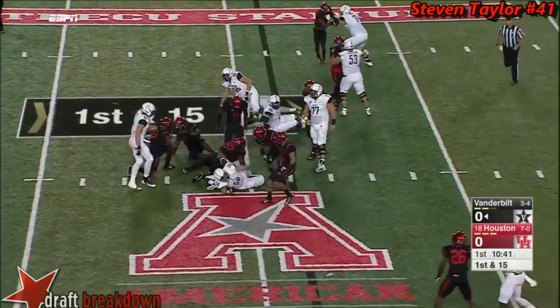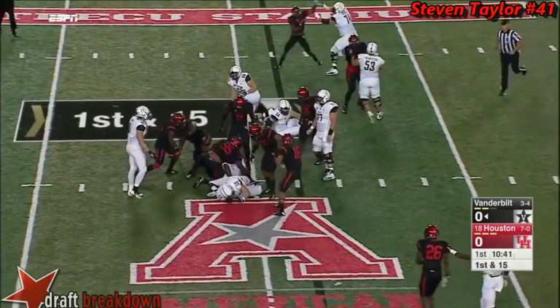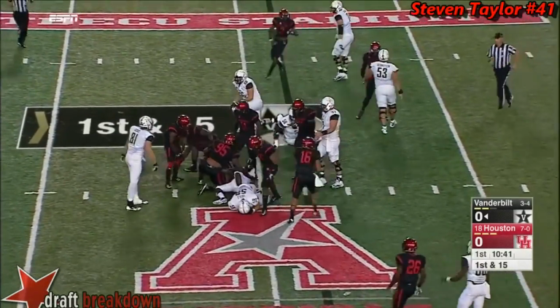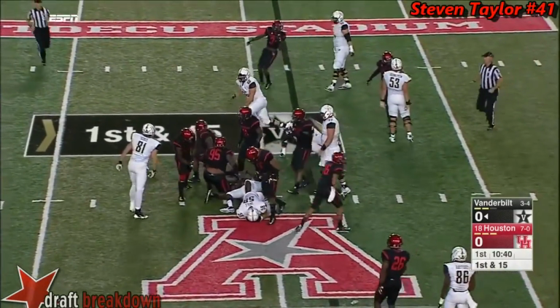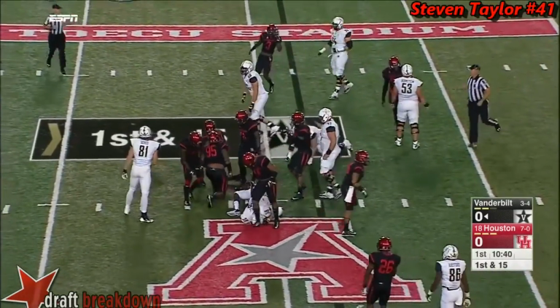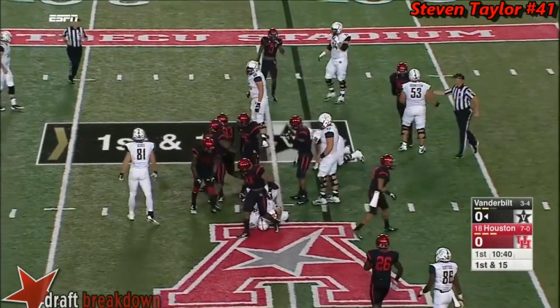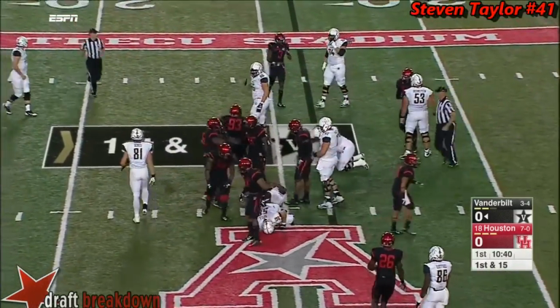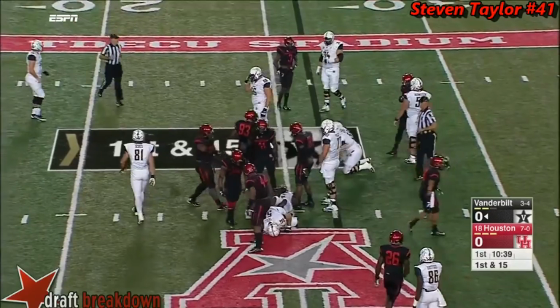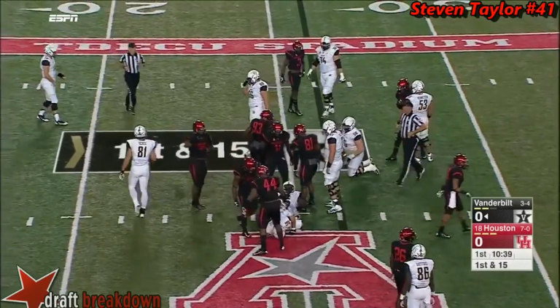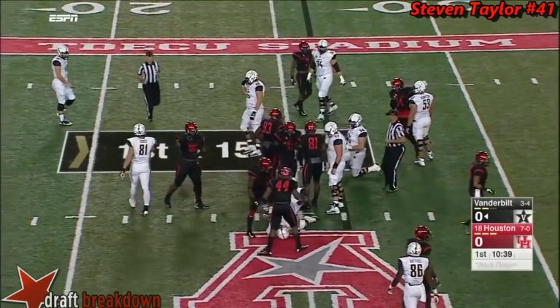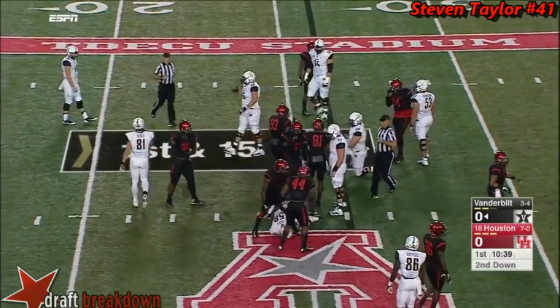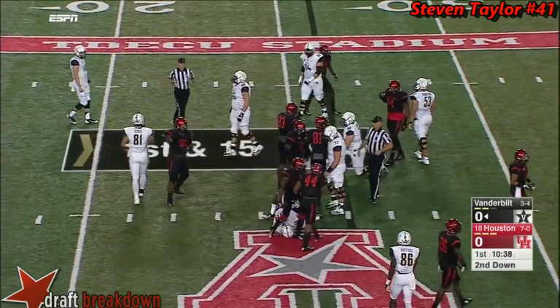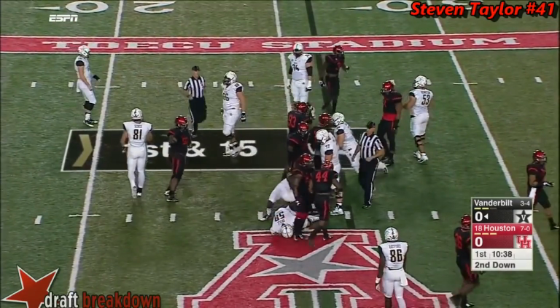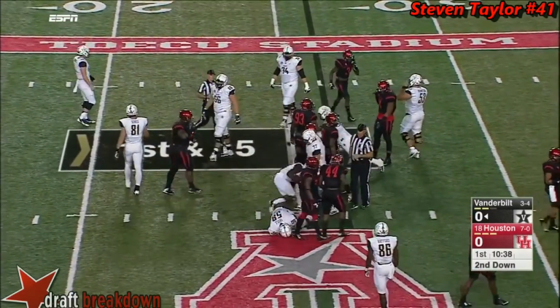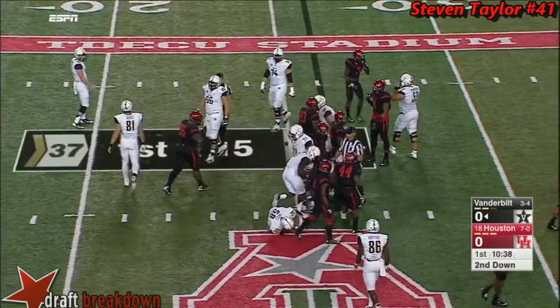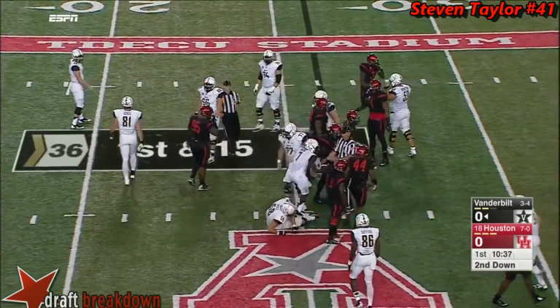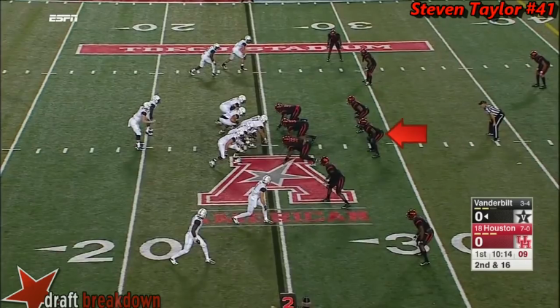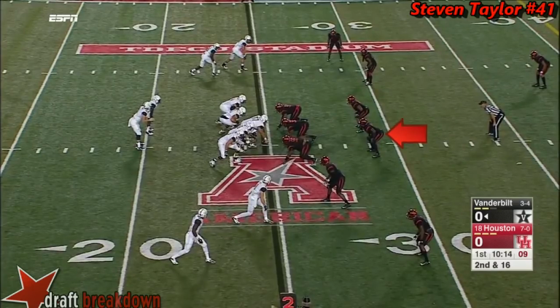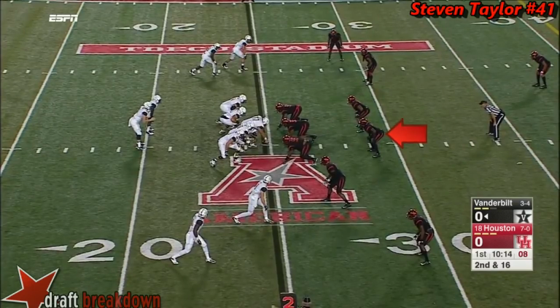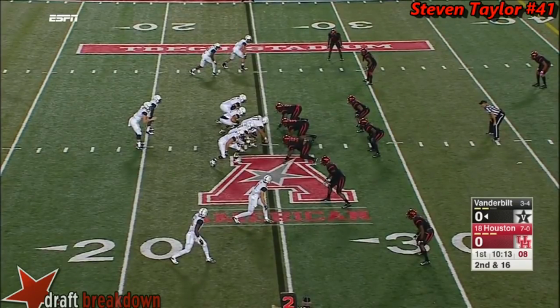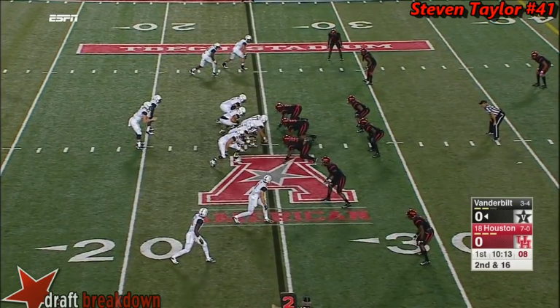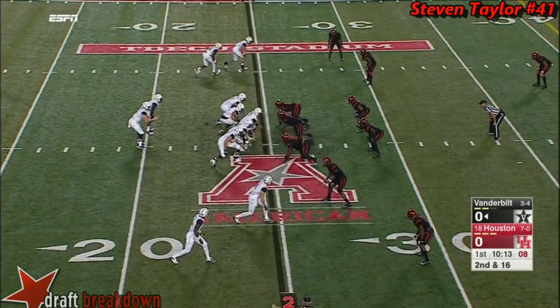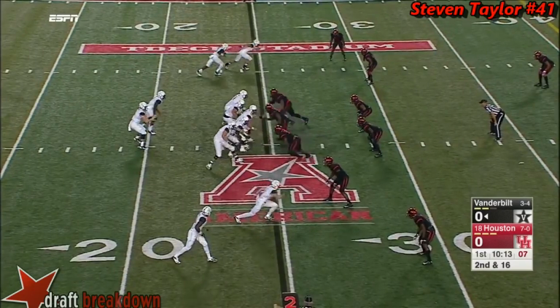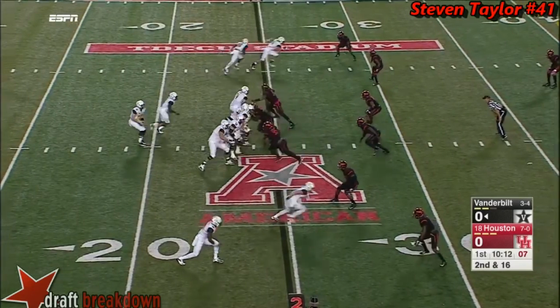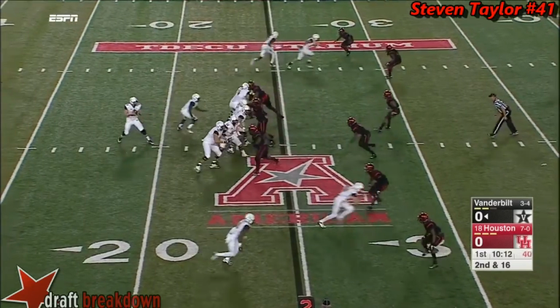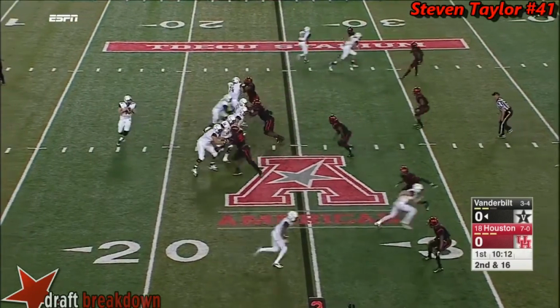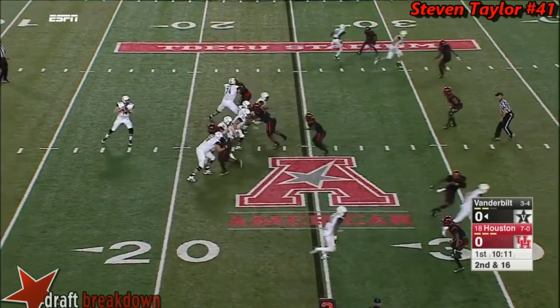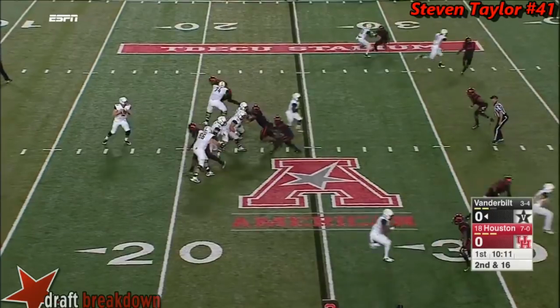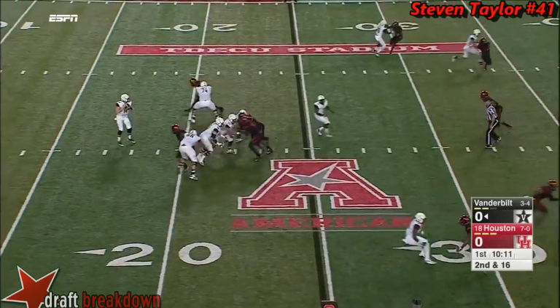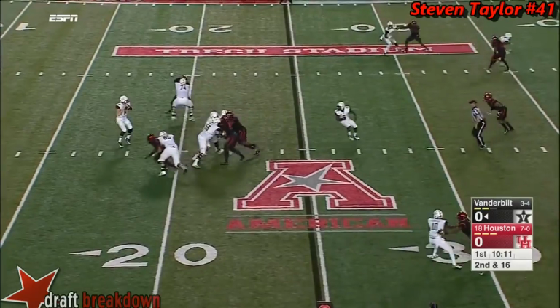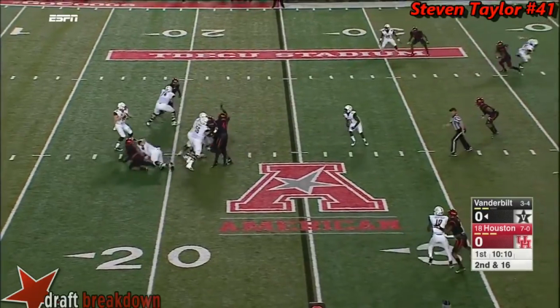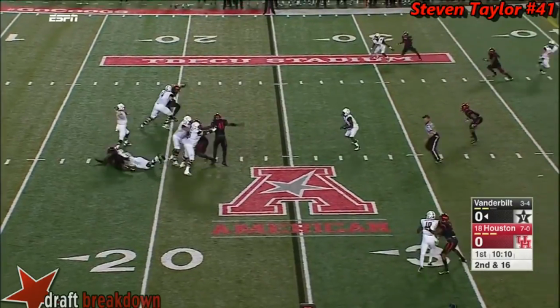The Commodores running it. That's Ralph Webb — he ran for 99 yards. He came in during the third series last week in that win against Missouri.